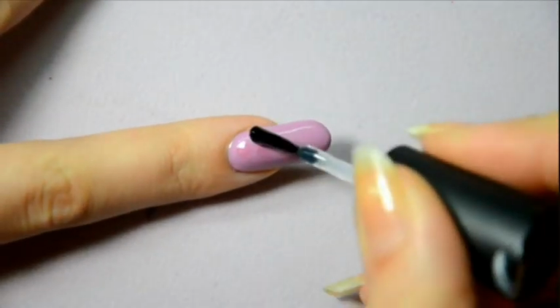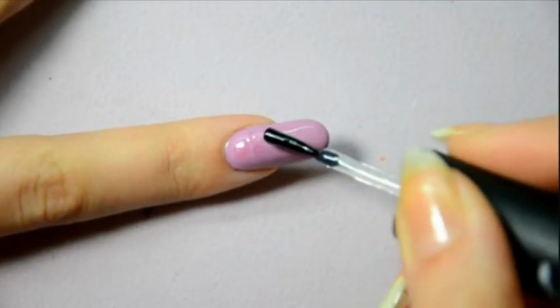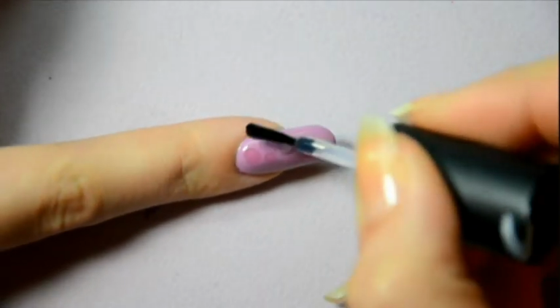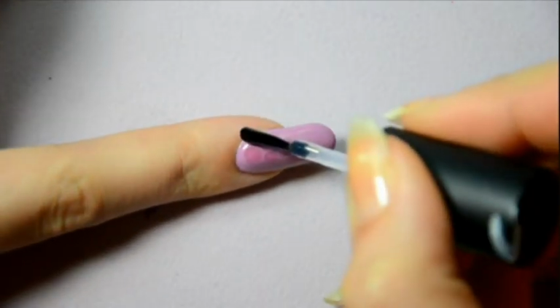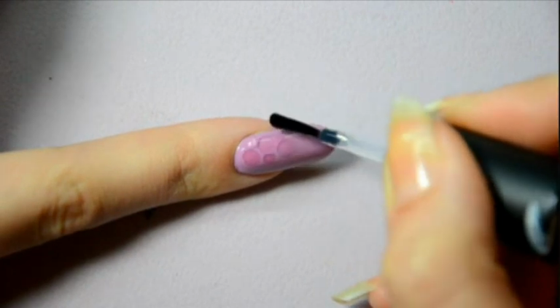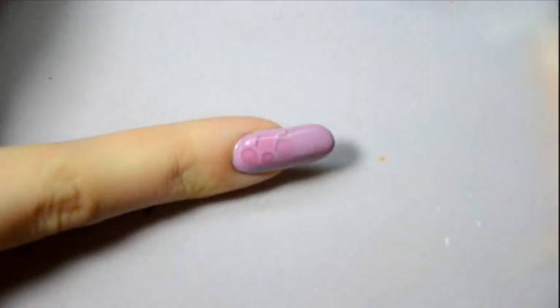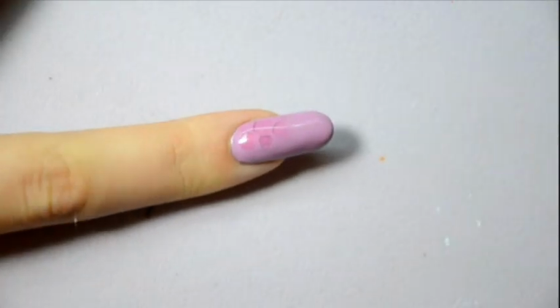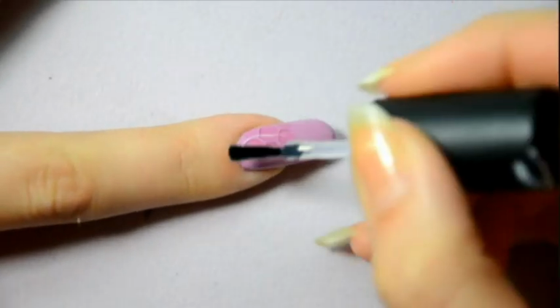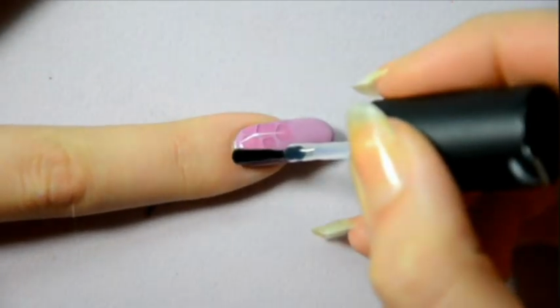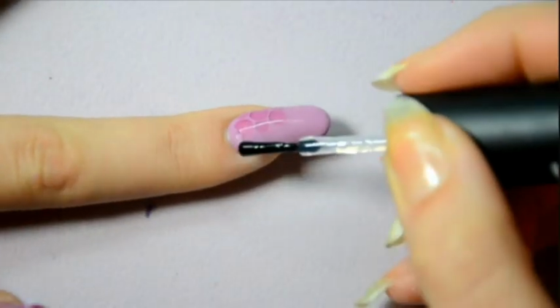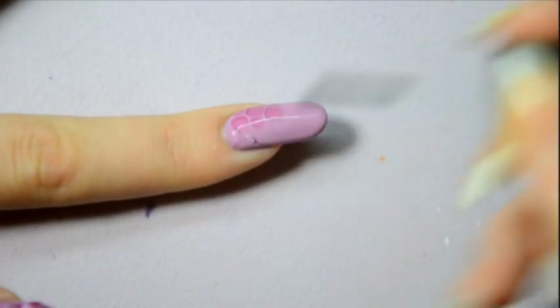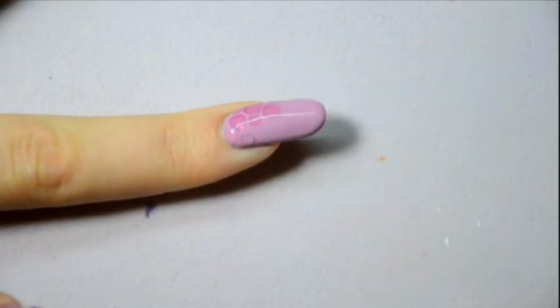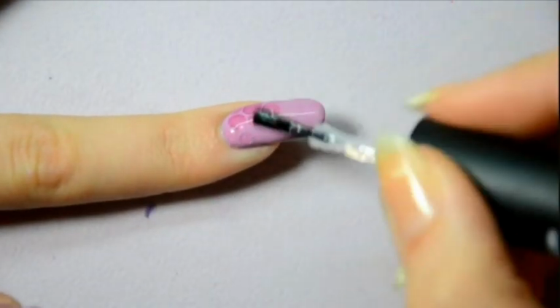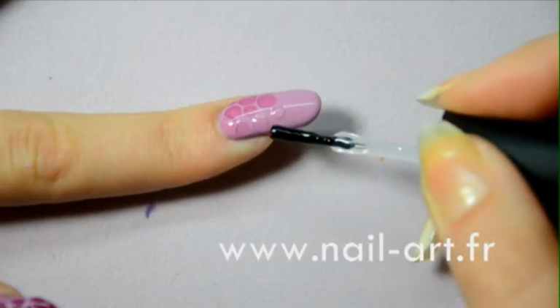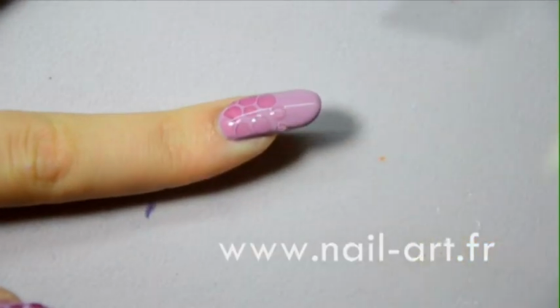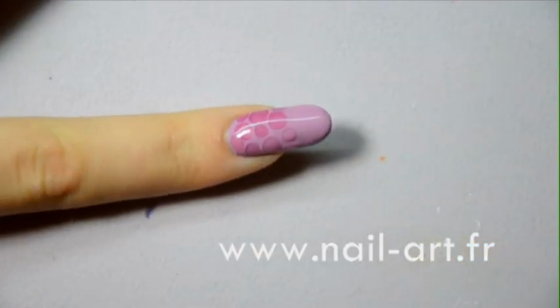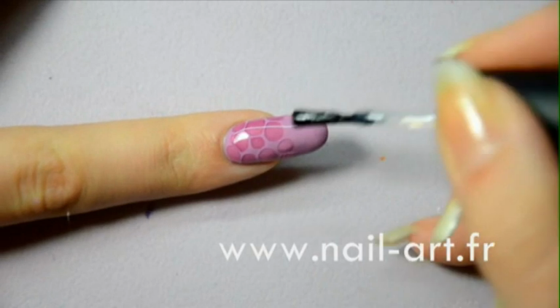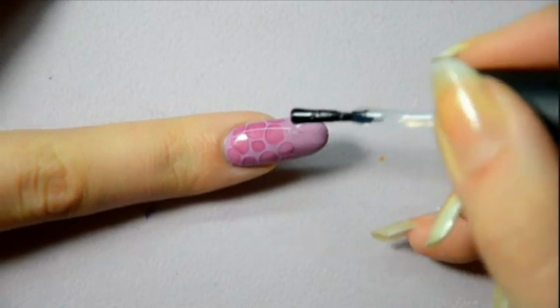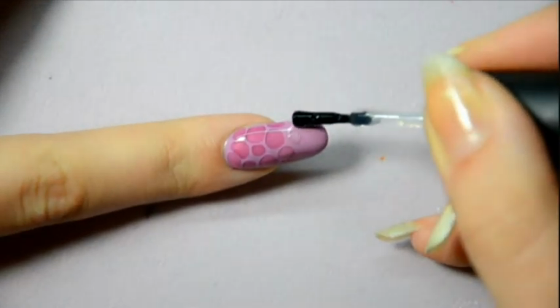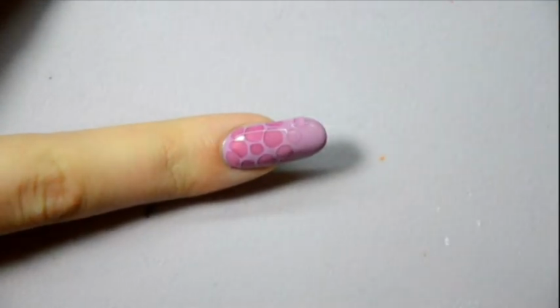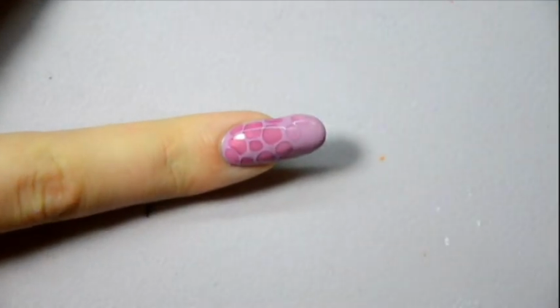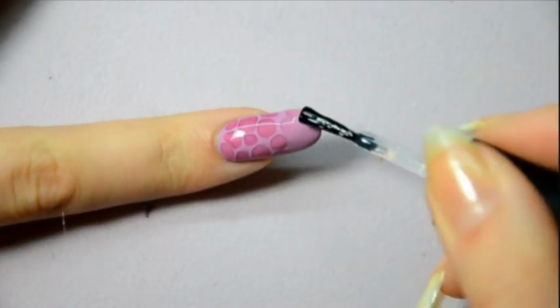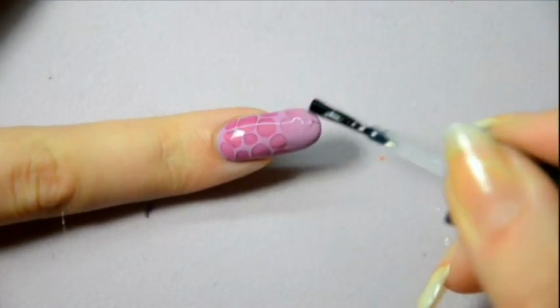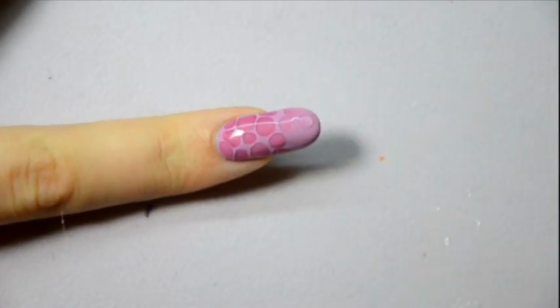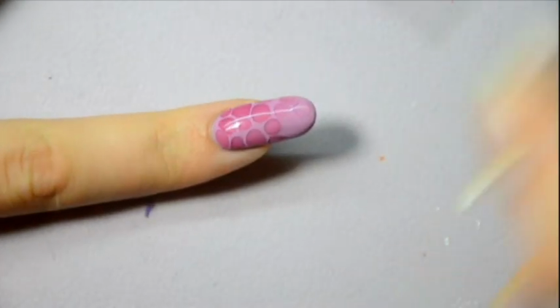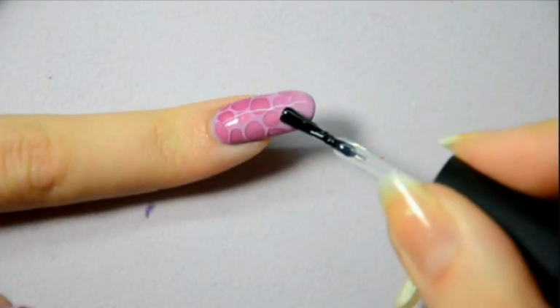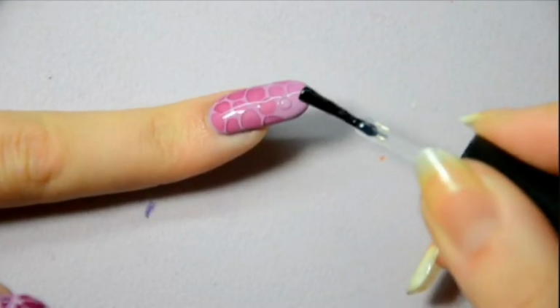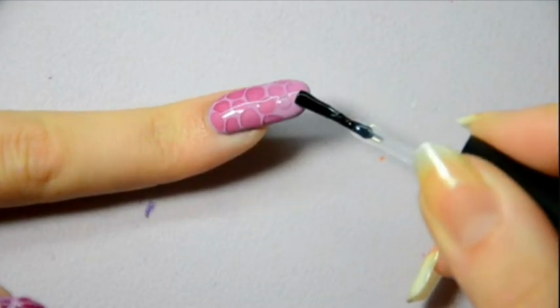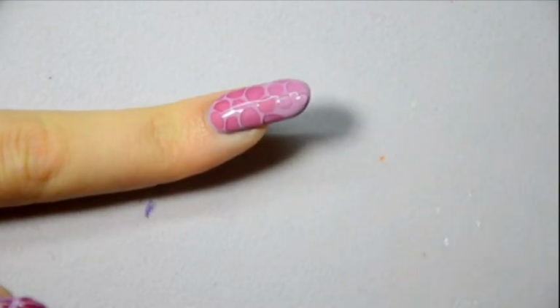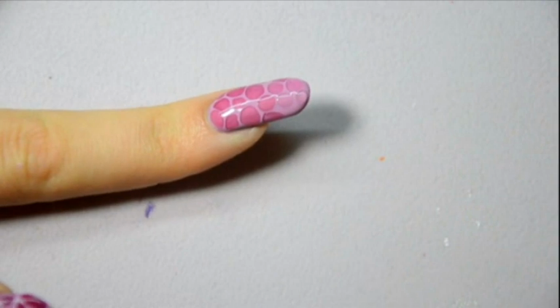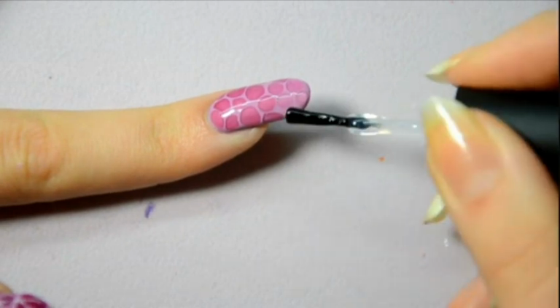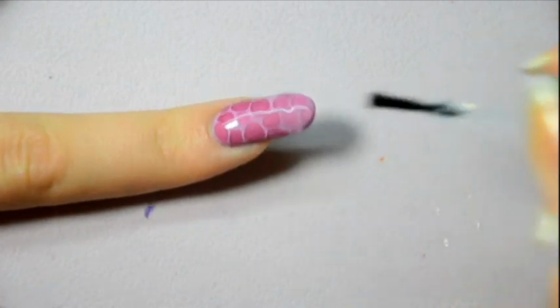Next apply a thick second coat. Then use your top coat to apply some drops. Make drops of different sizes. Drops should spread, but they shouldn't touch each other.